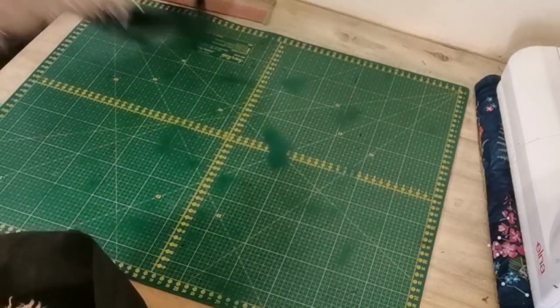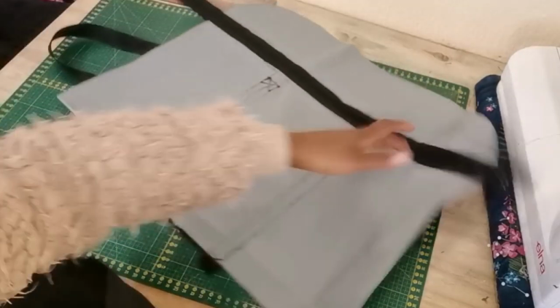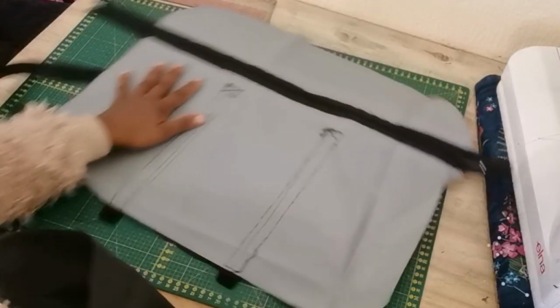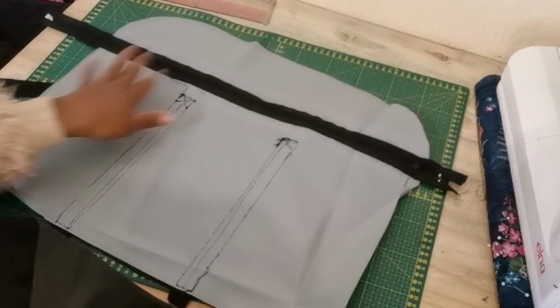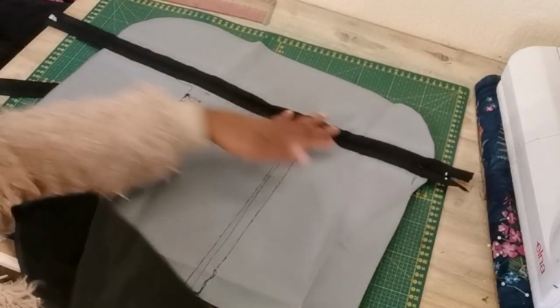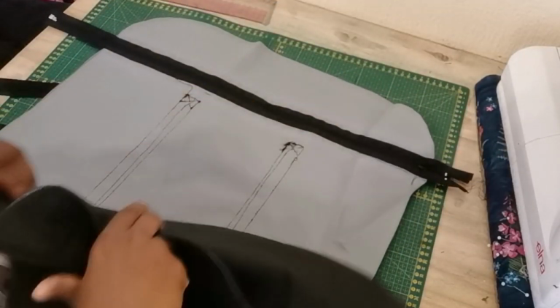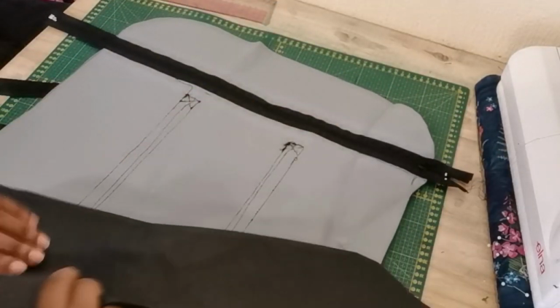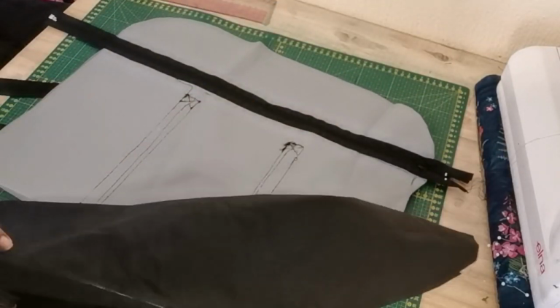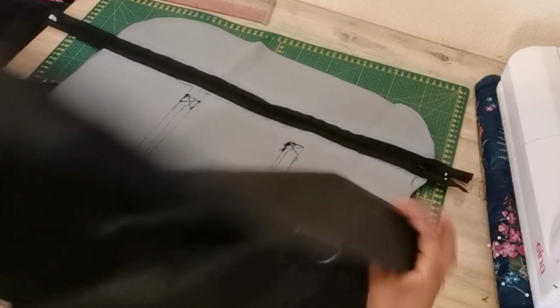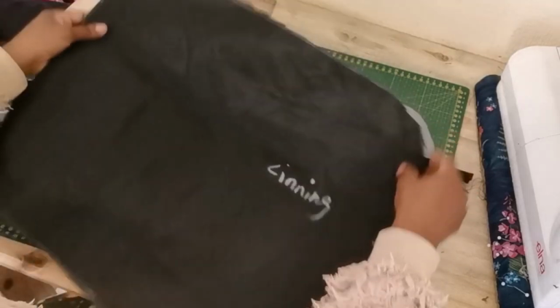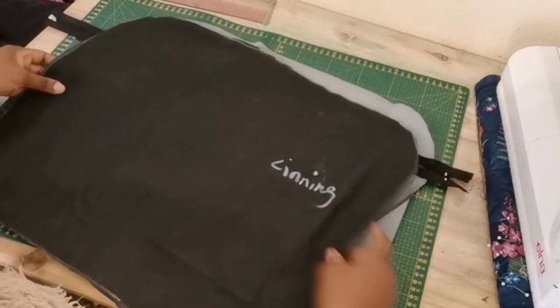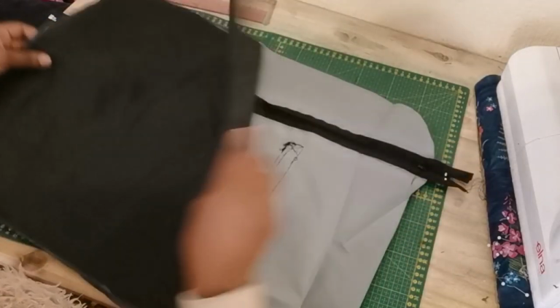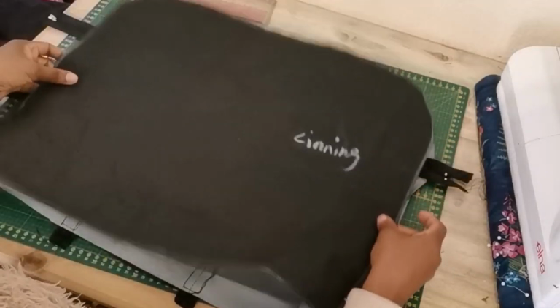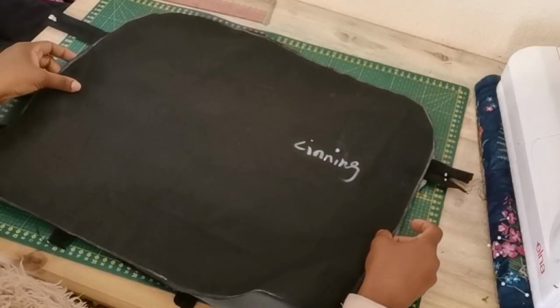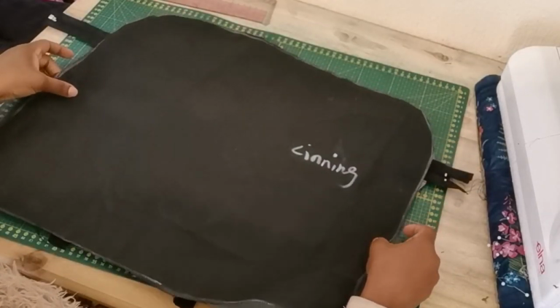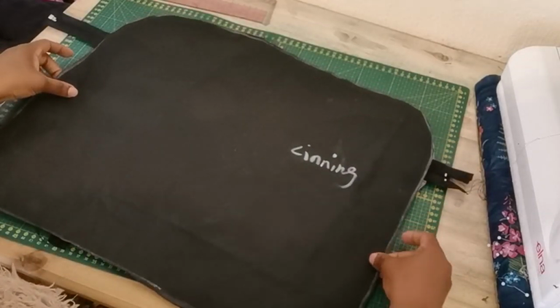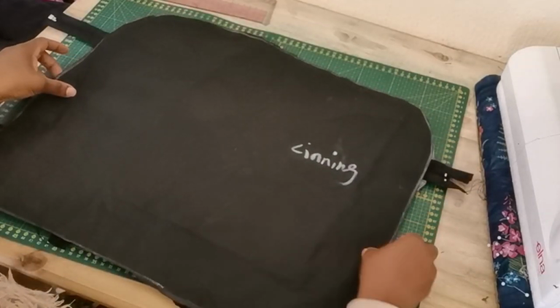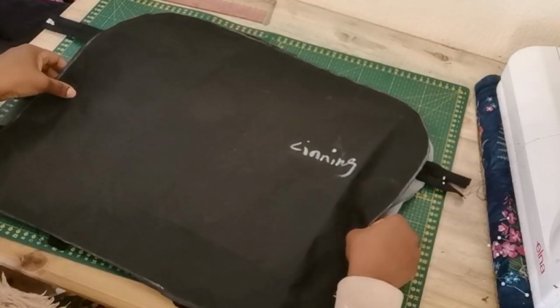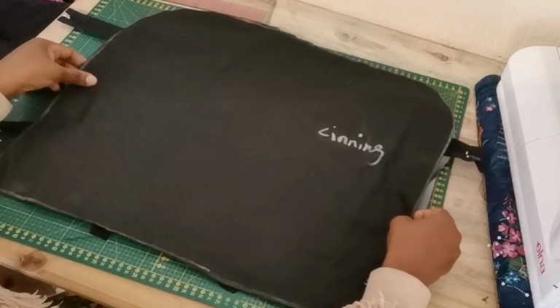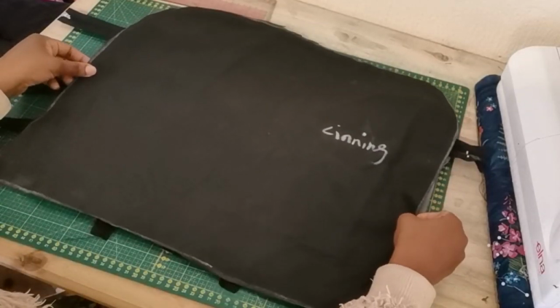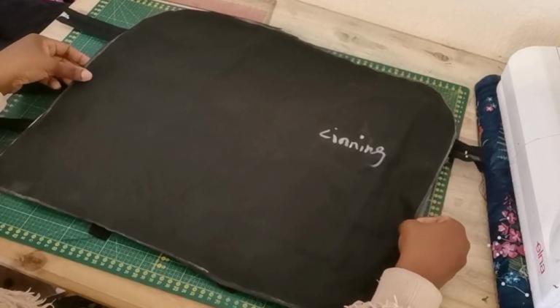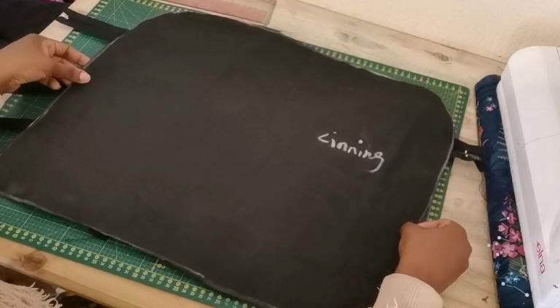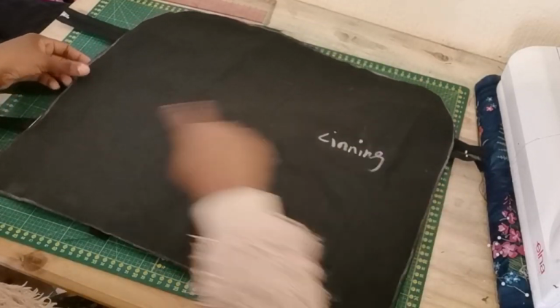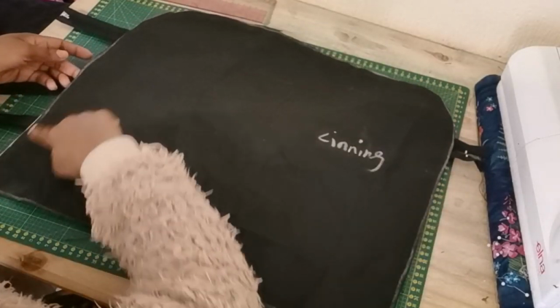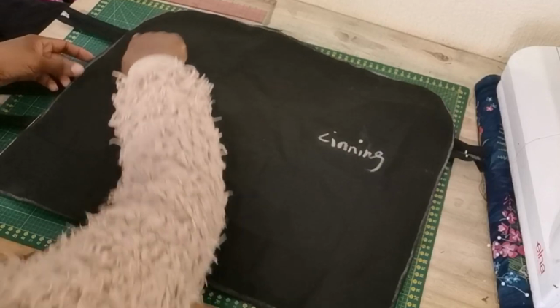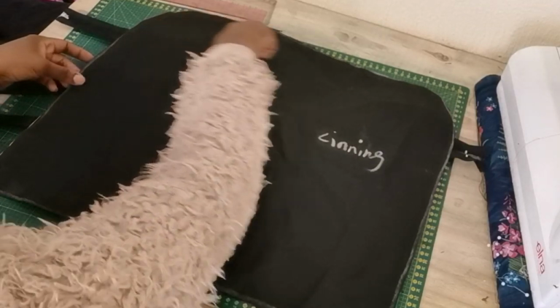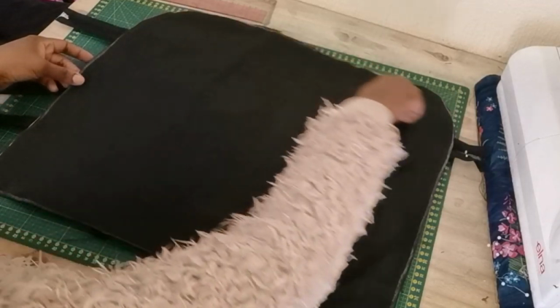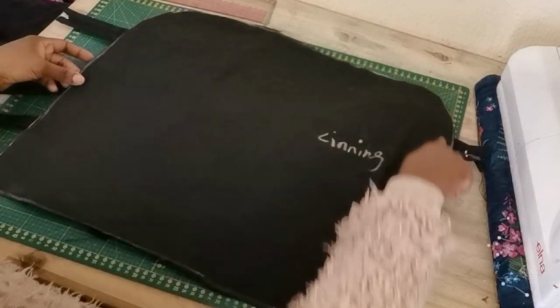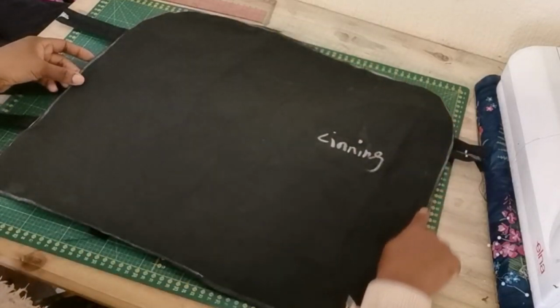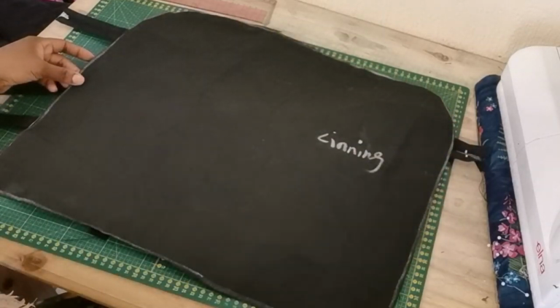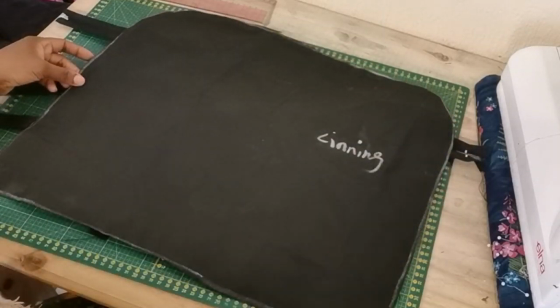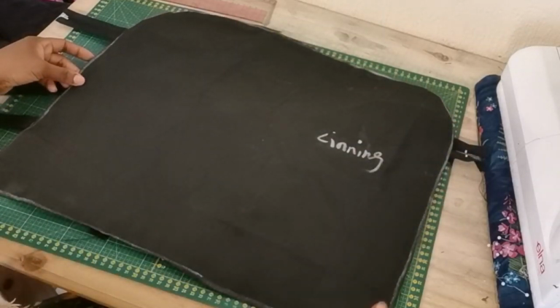The next thing is to attach the lining. I'm going to turn my front panel right at the back, just place the lining with wrong sides facing, go to the sewing machine, and sew a straight stitch right on the edge.